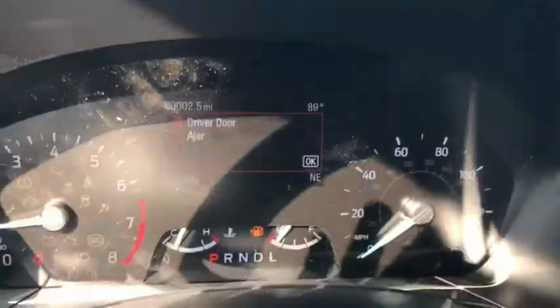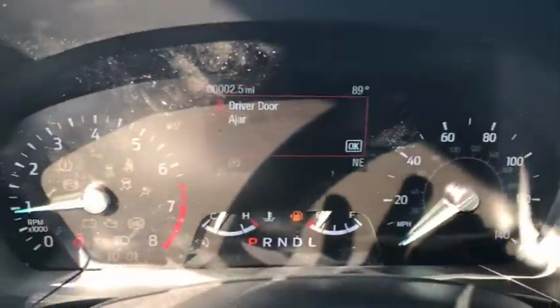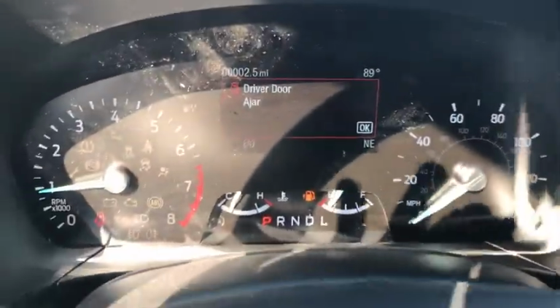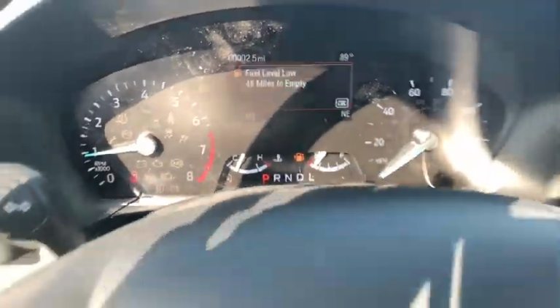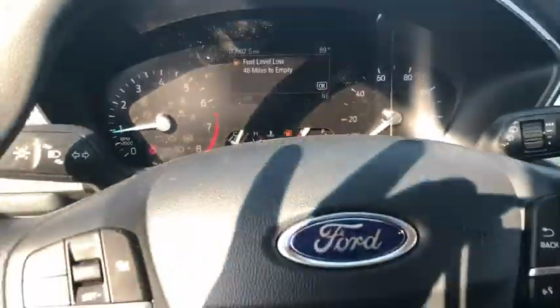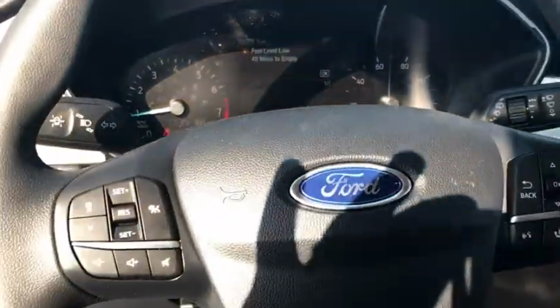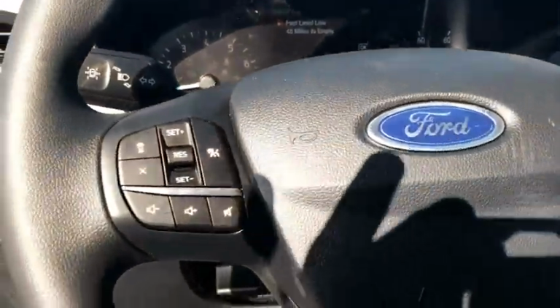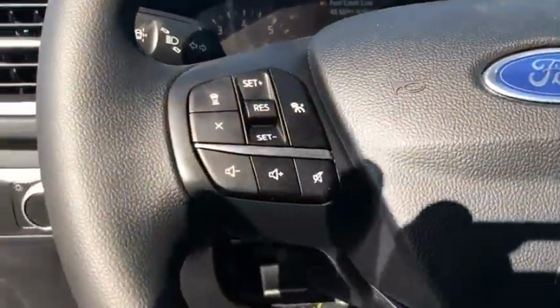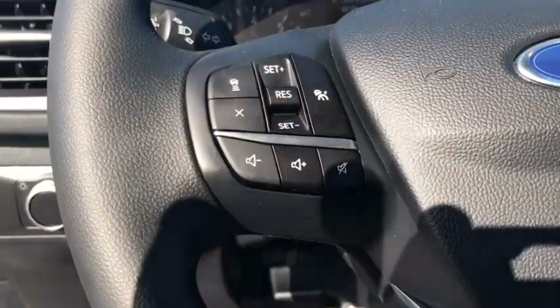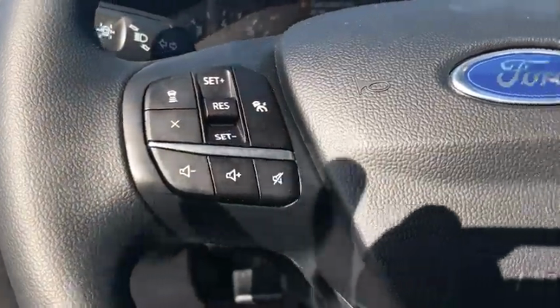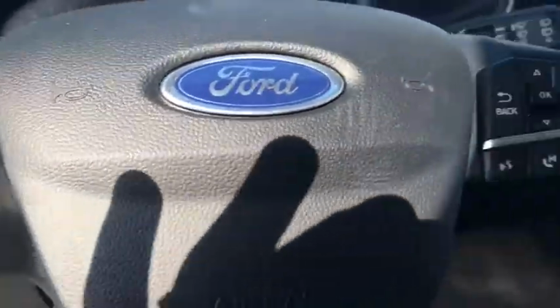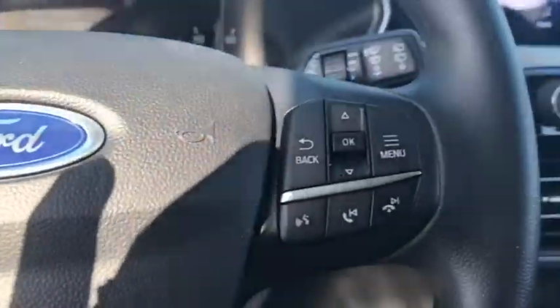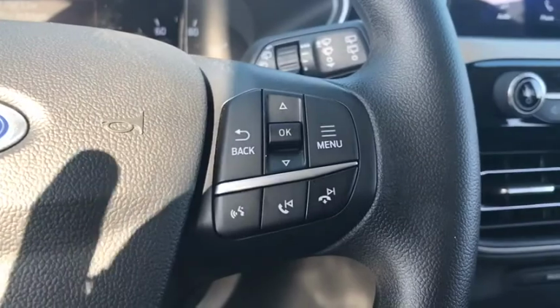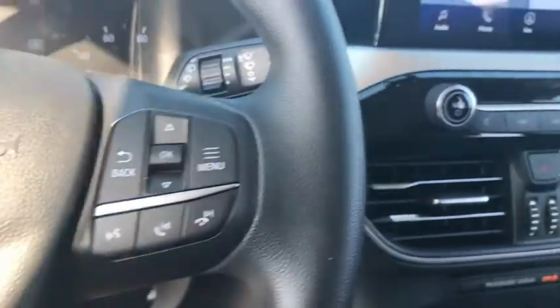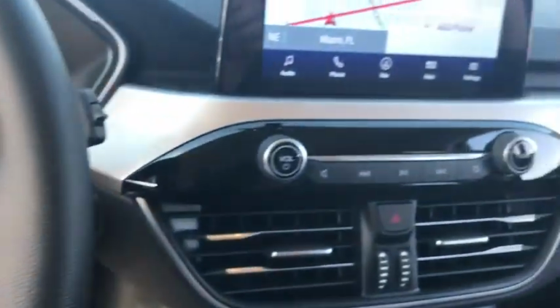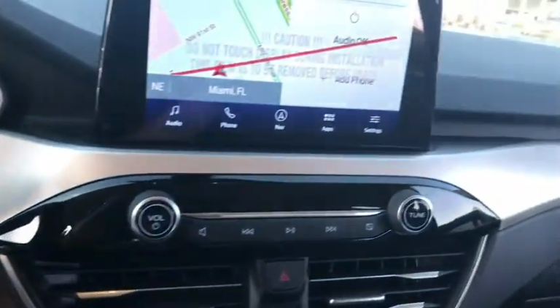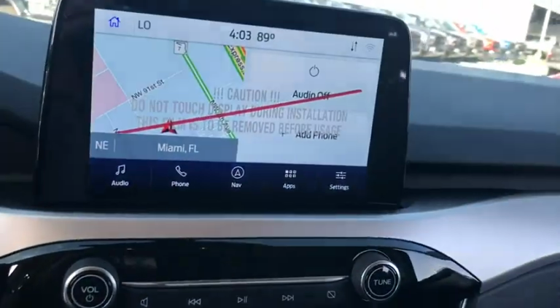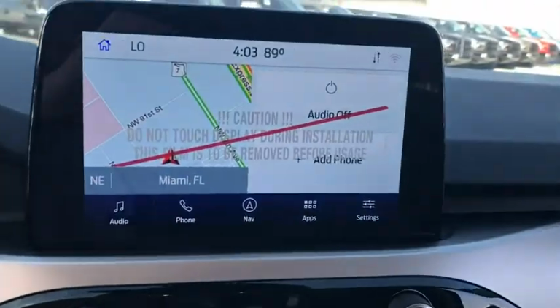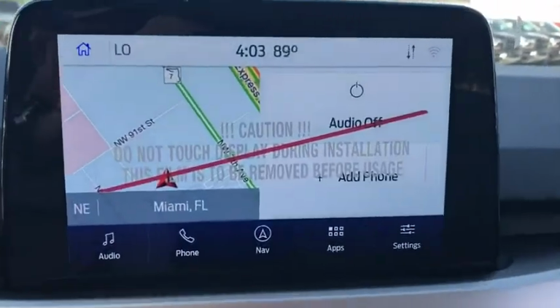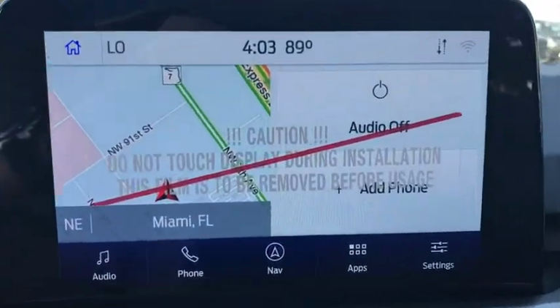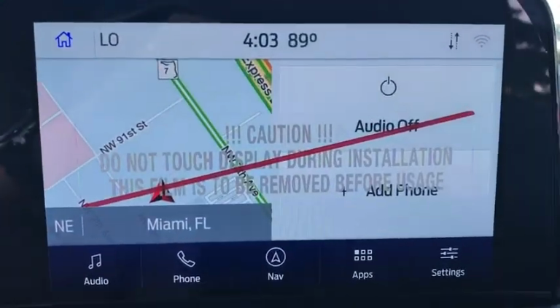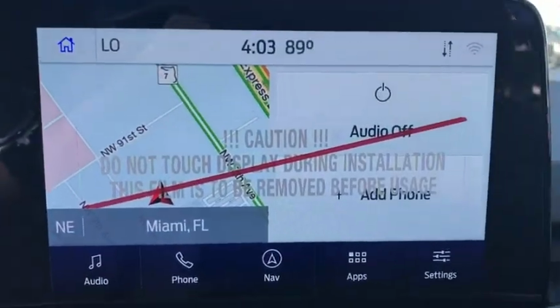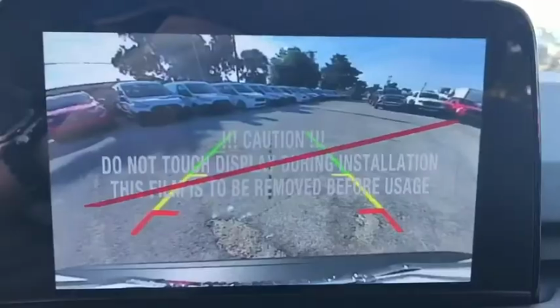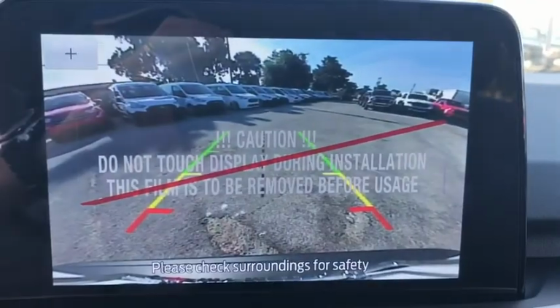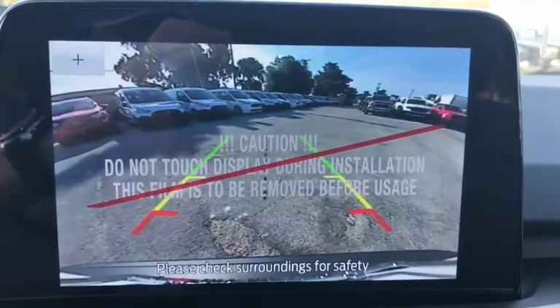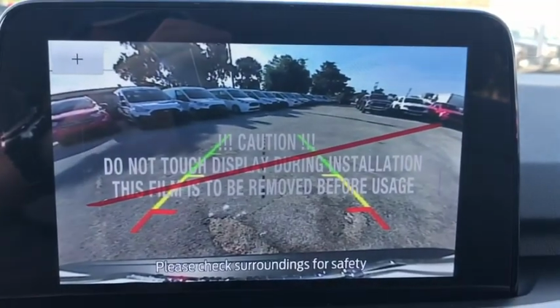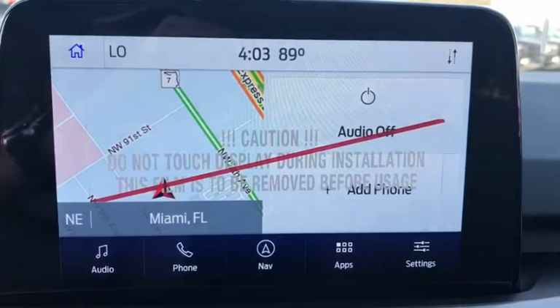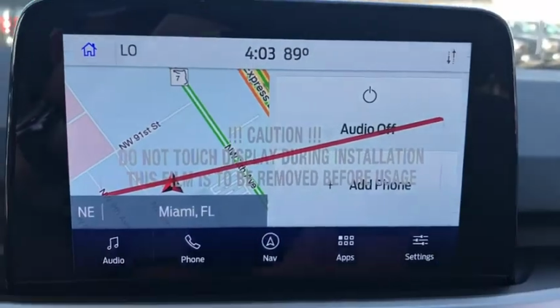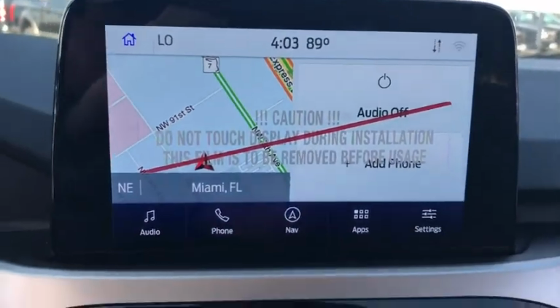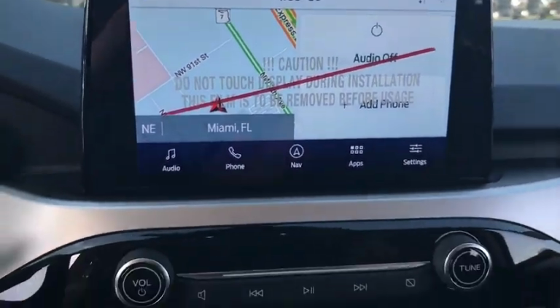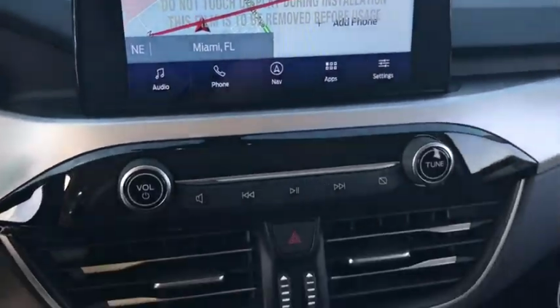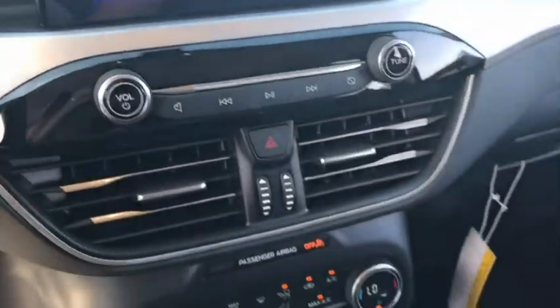Electronic stability control, rear window defroster, power windows, brake assist, overhead console, panic alarm, remote keyless entry, tachometer, power driver's seat, rear window wiper.